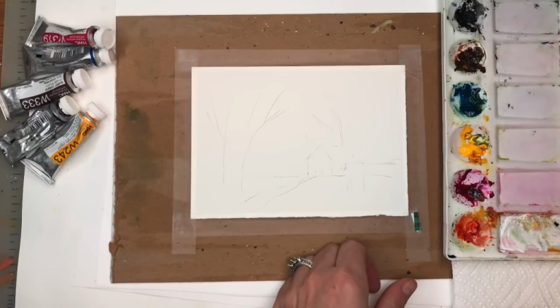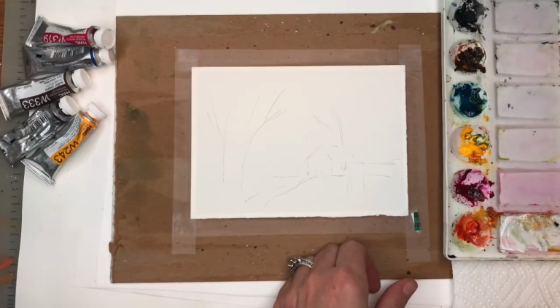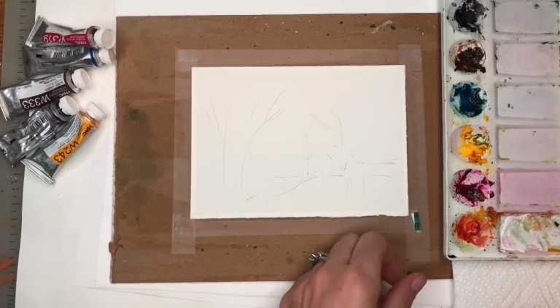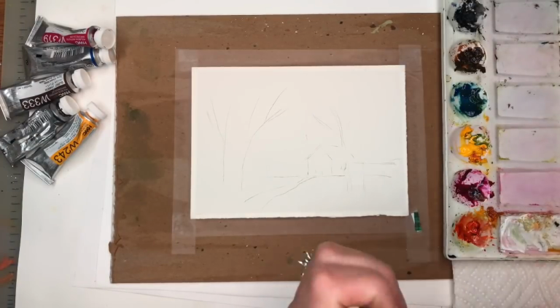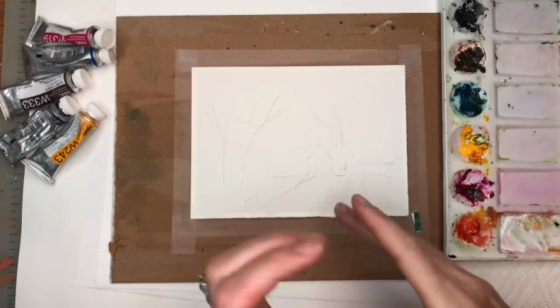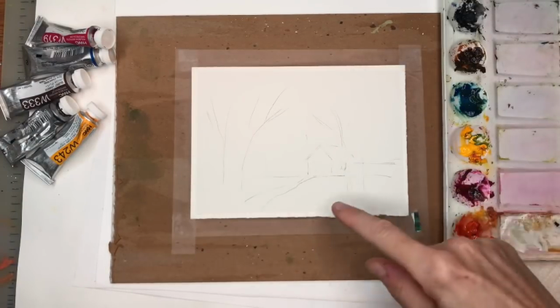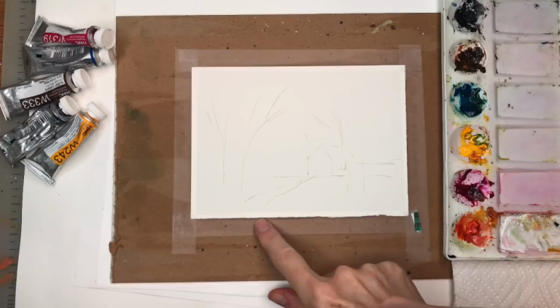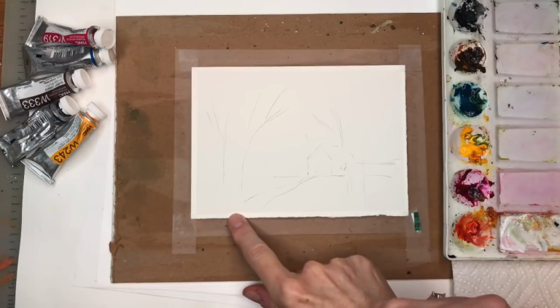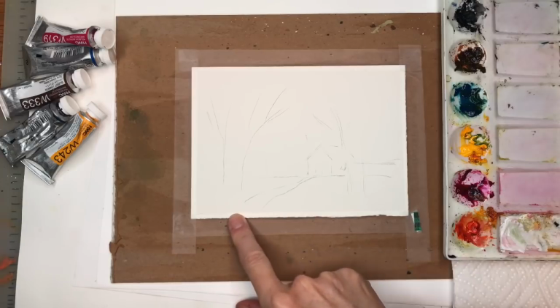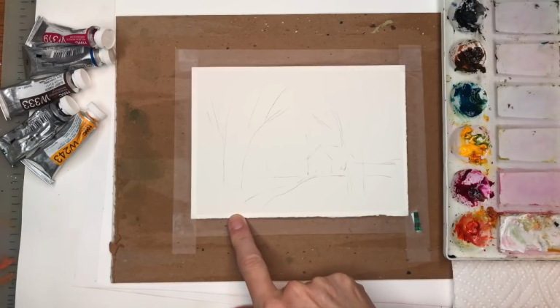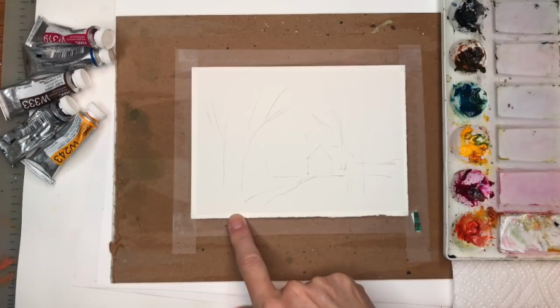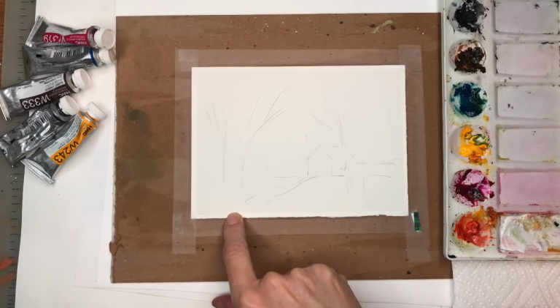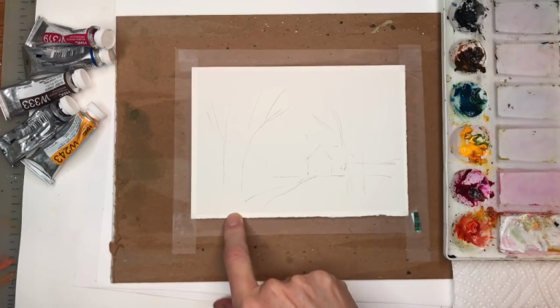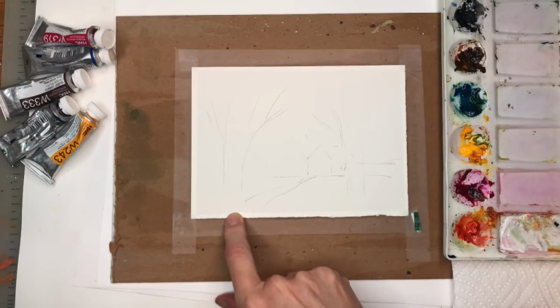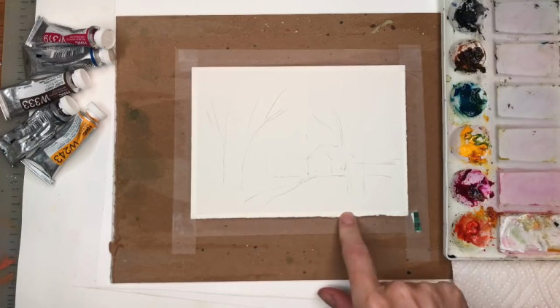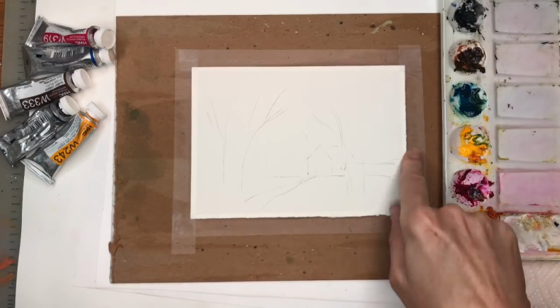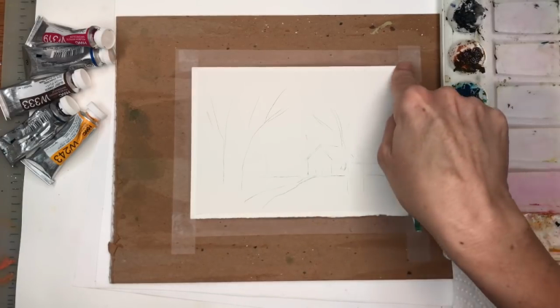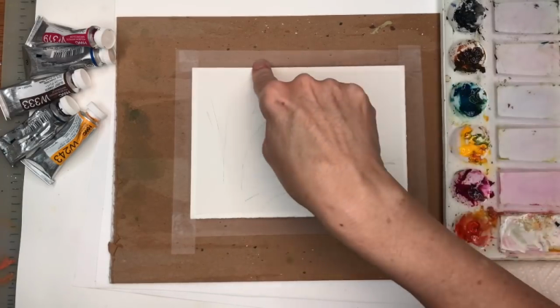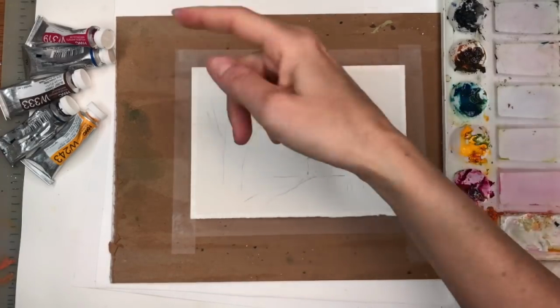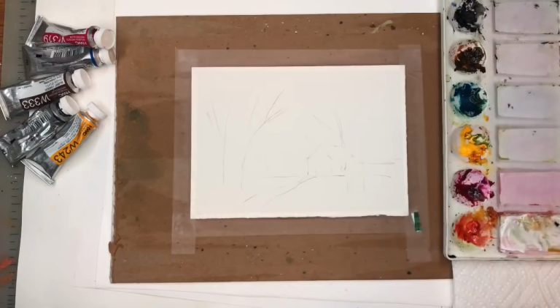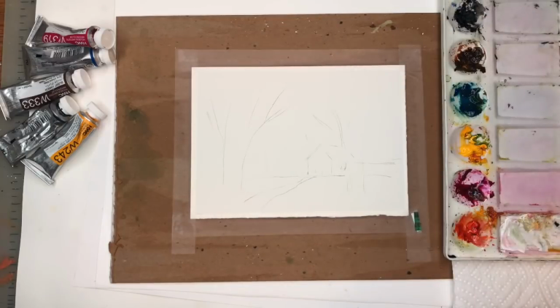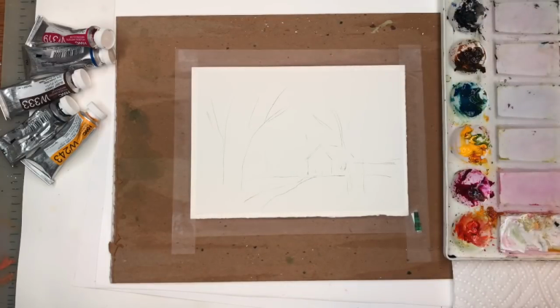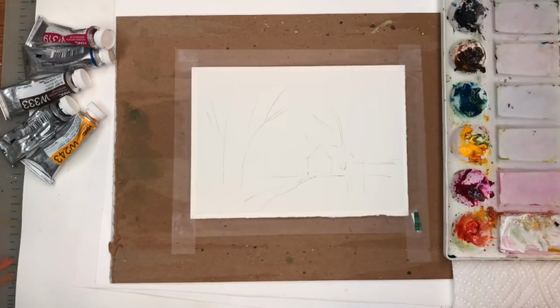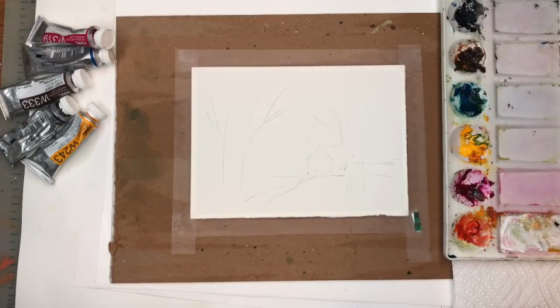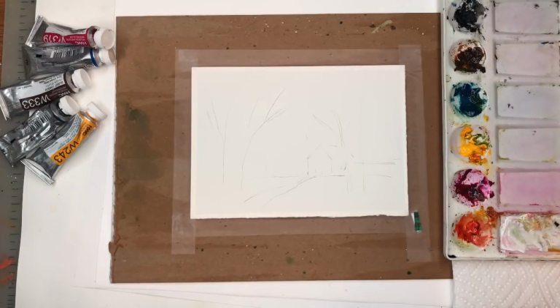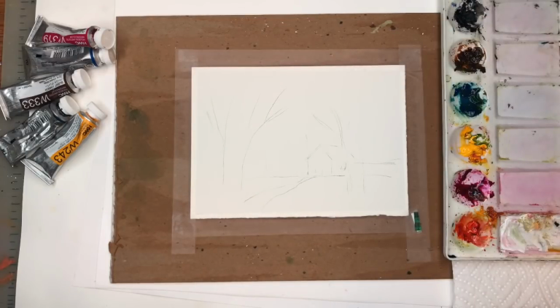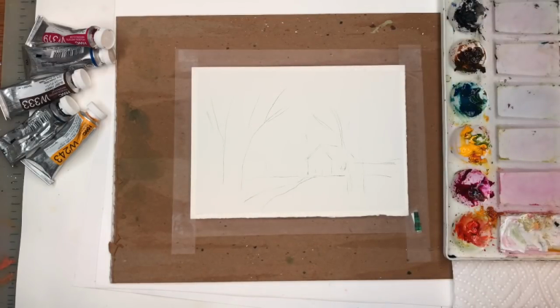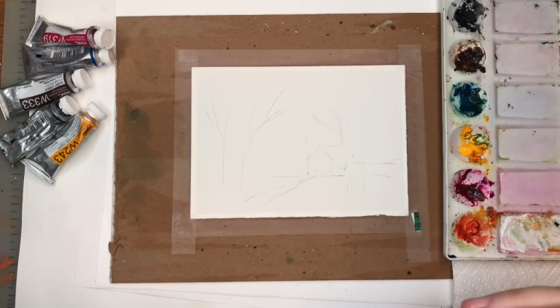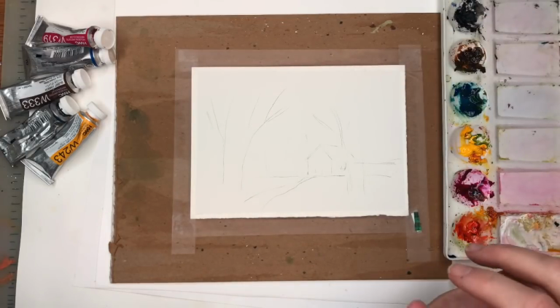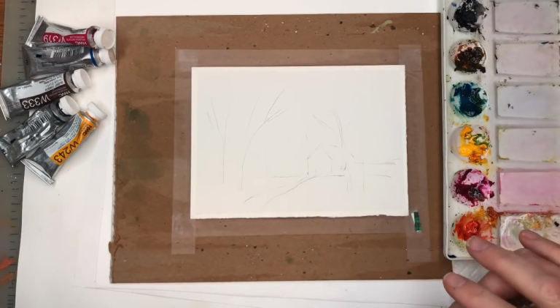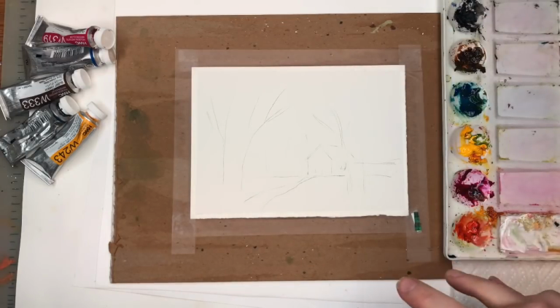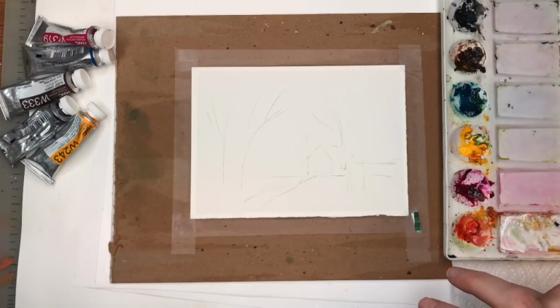Alright guys, I'm going to go over my supplies. I have a piece of Arsh 100% cotton cold-pressed paper. This is like a five by seven piece. You can make it as big and small as you like. Just playing around with making some small landscapes.